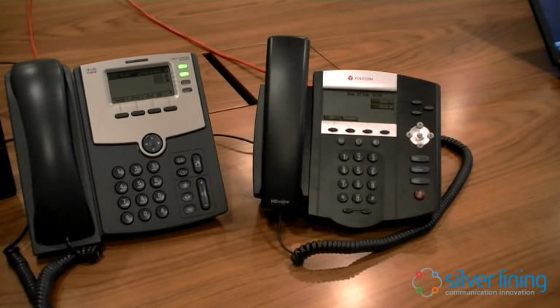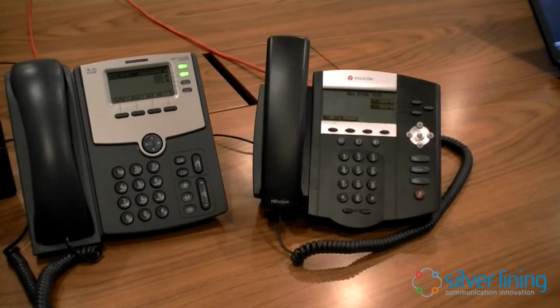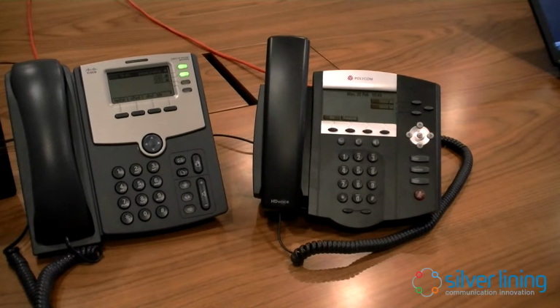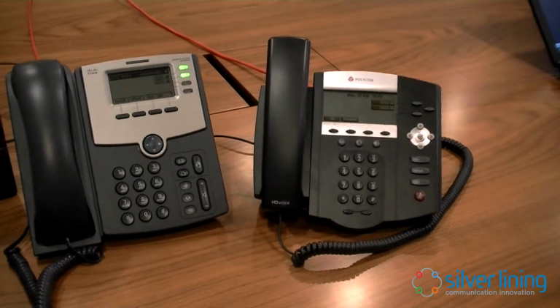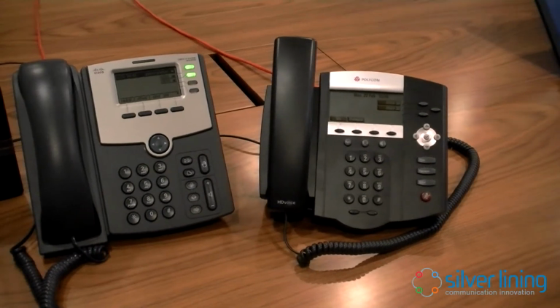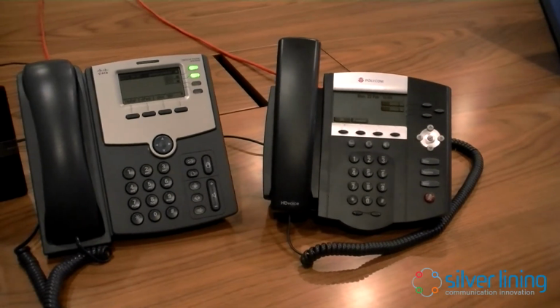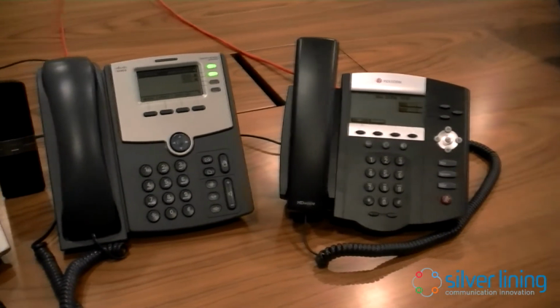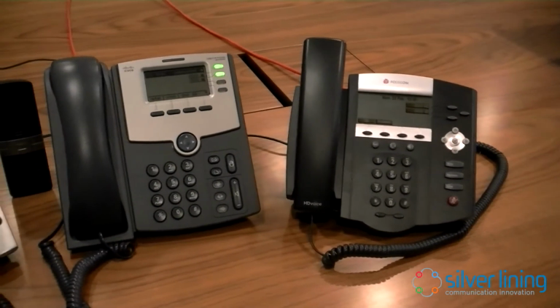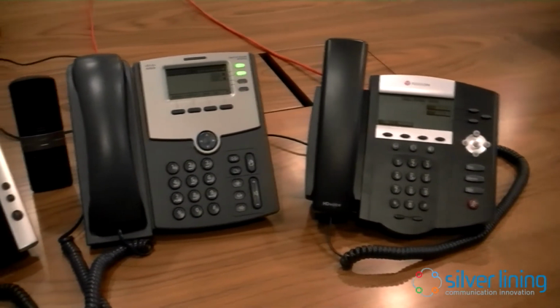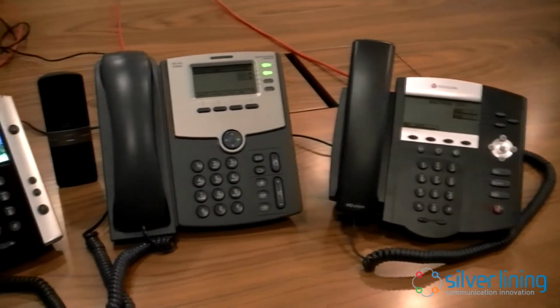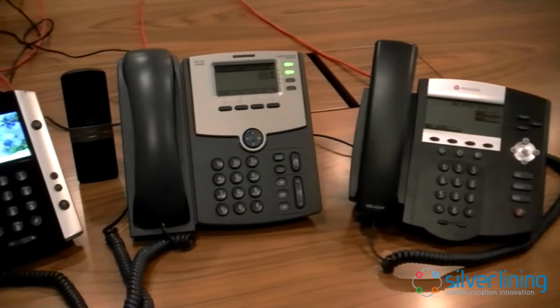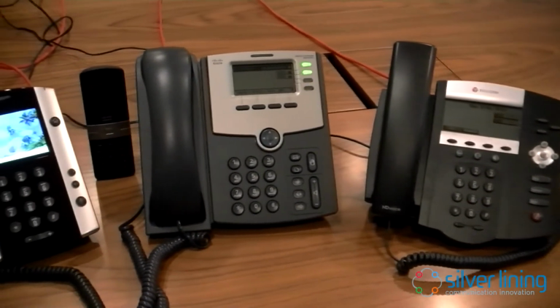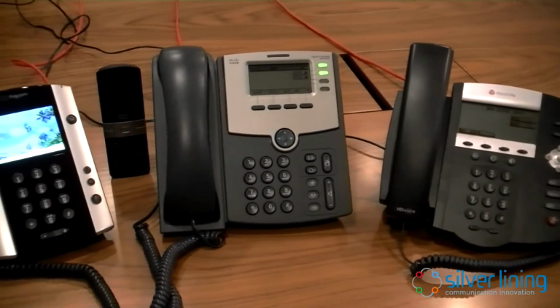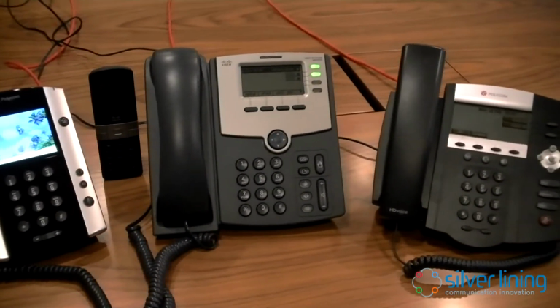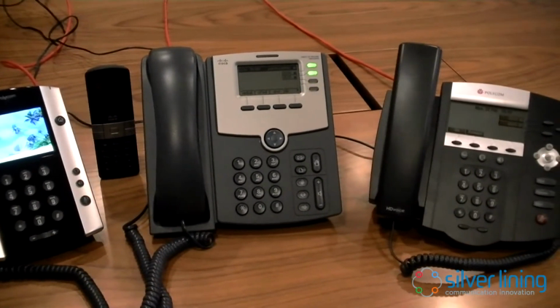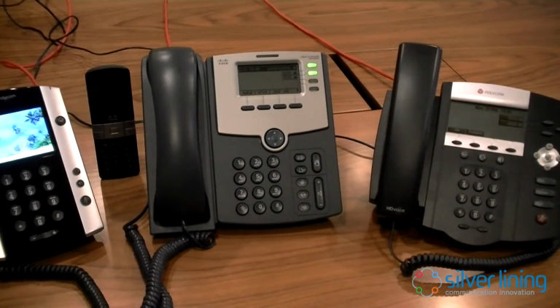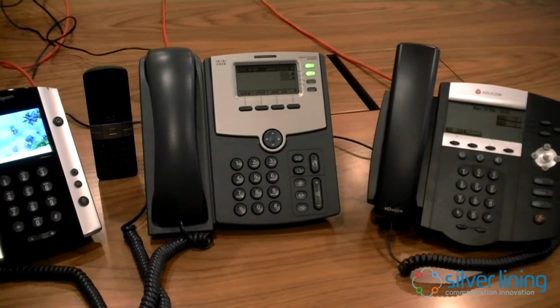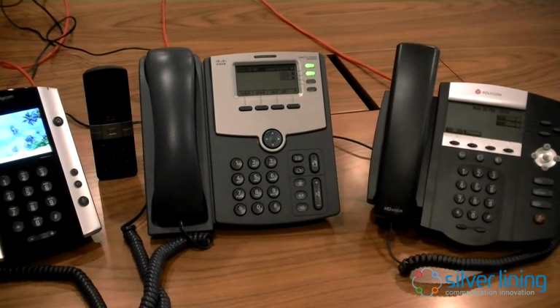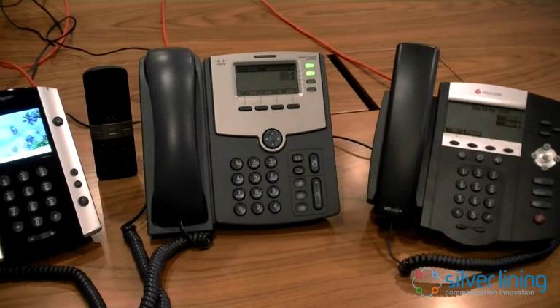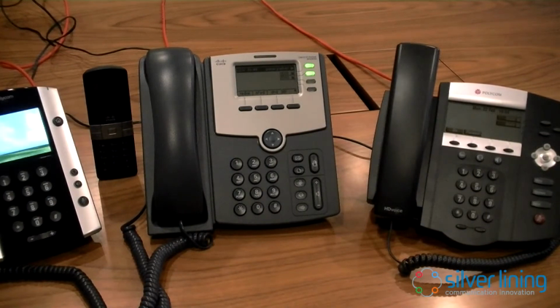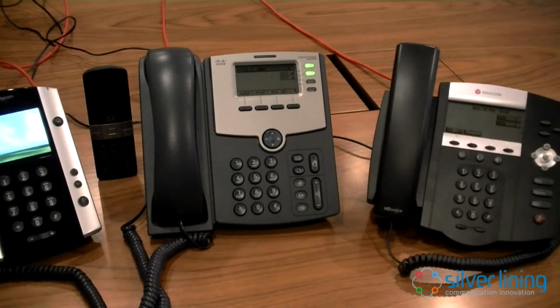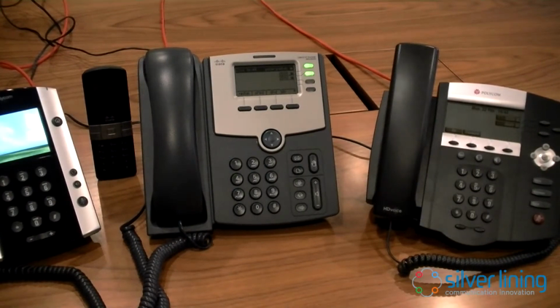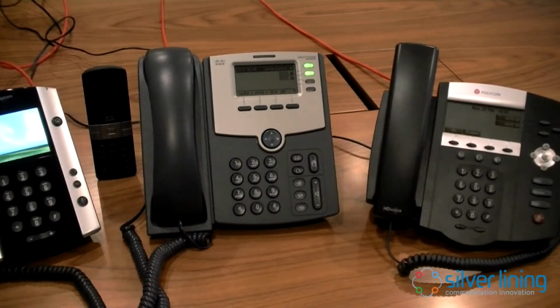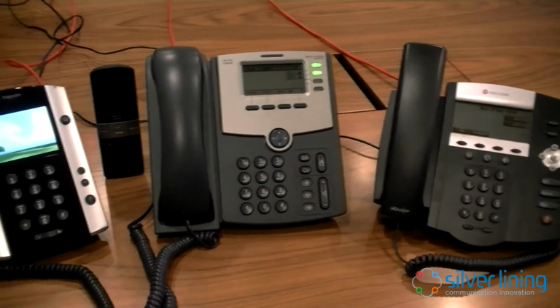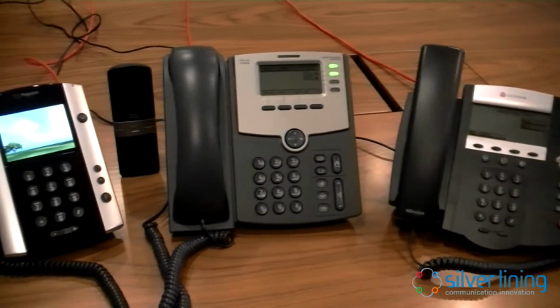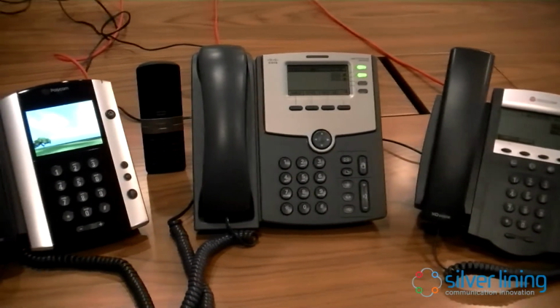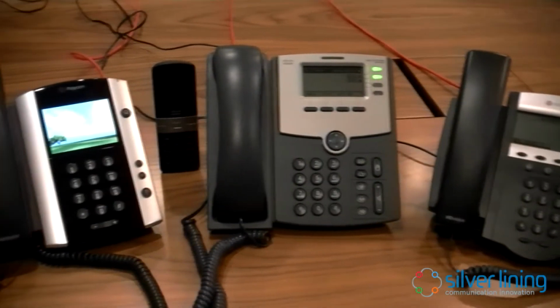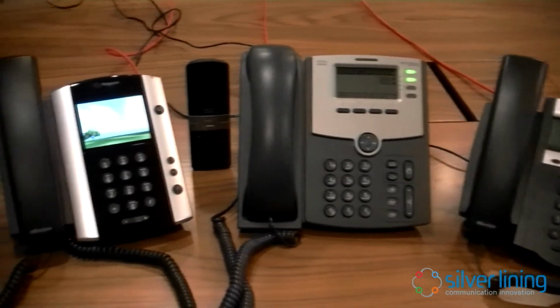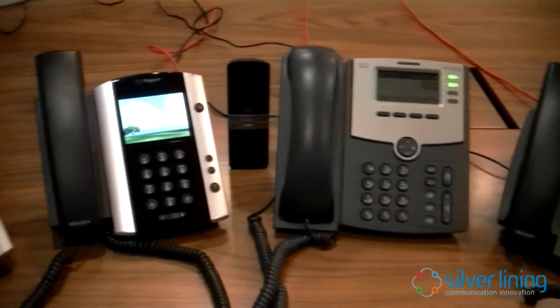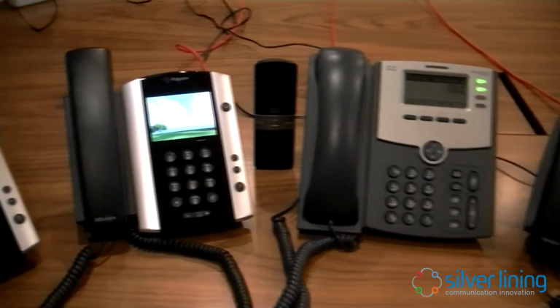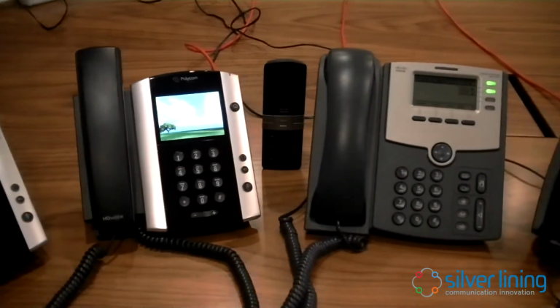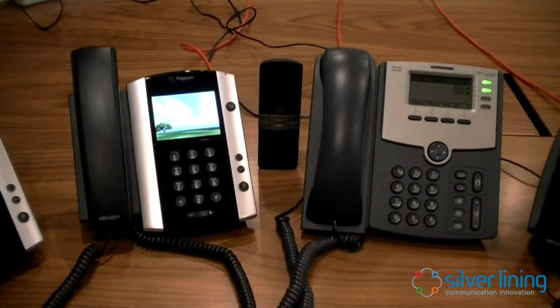There's a whole range of these handsets. Some are wireless, and some at the moment are free of charge due to promotions, but do talk to your account manager about the different handset types.